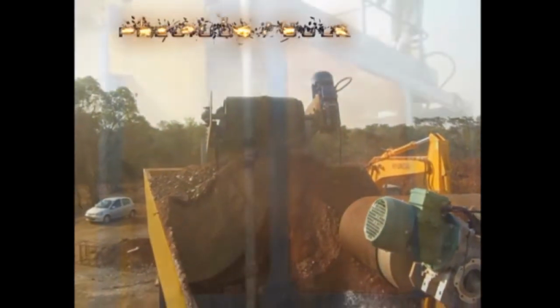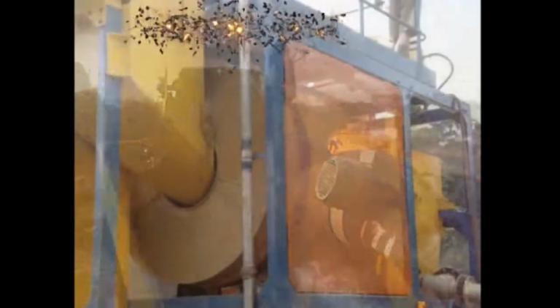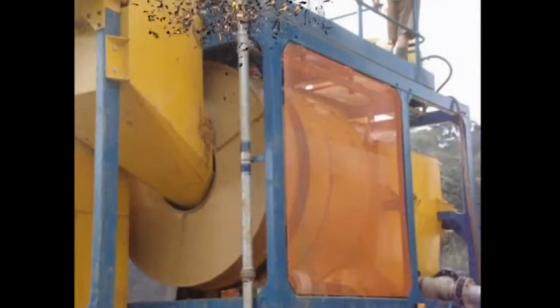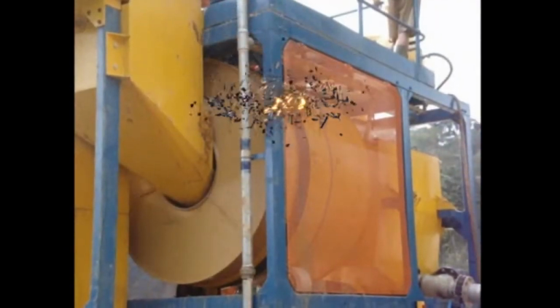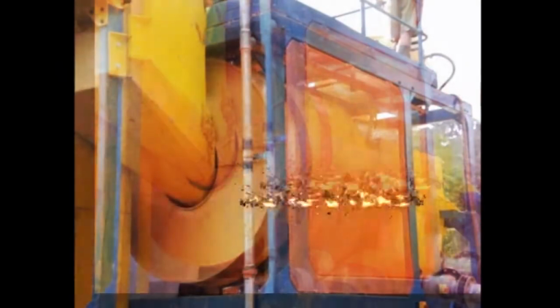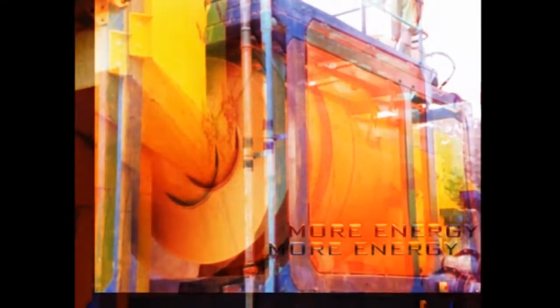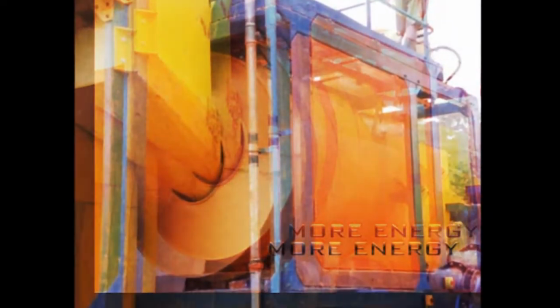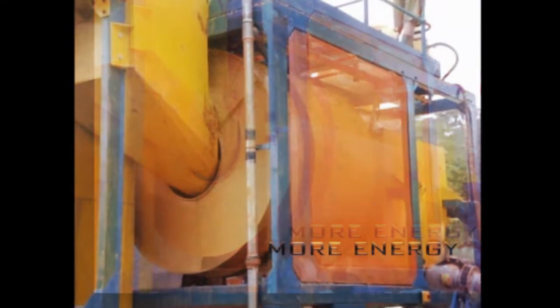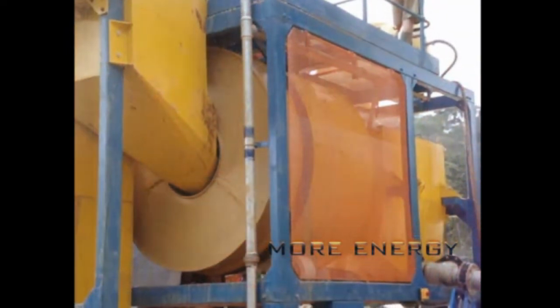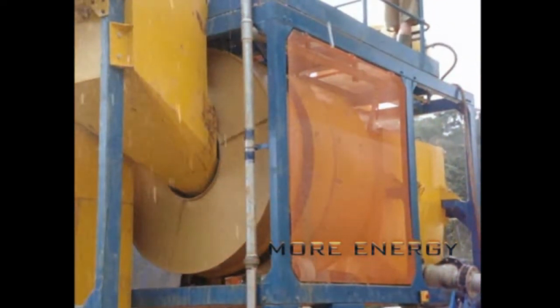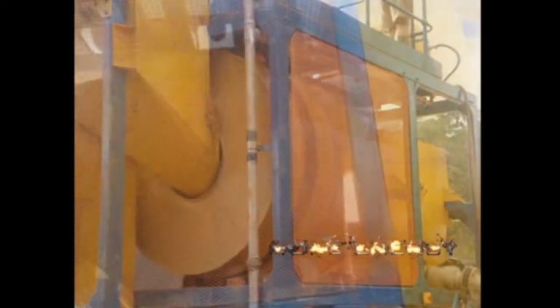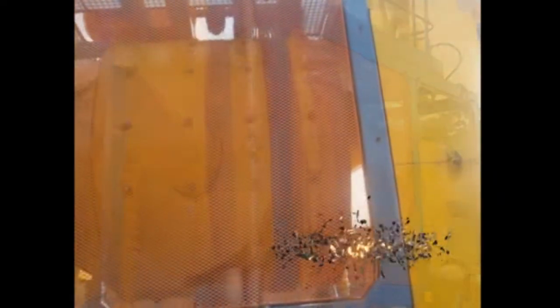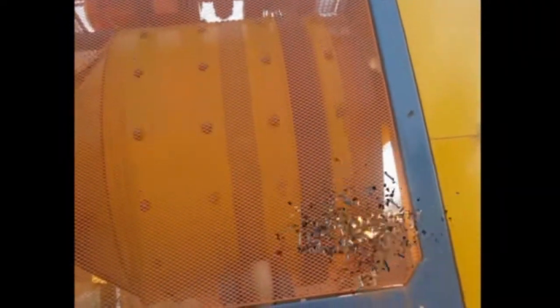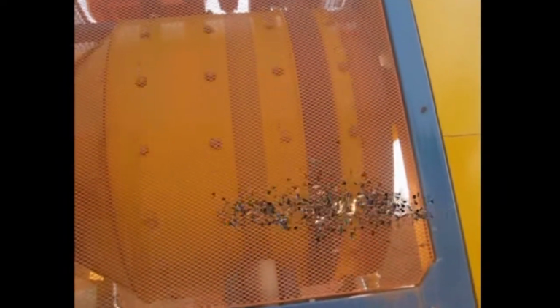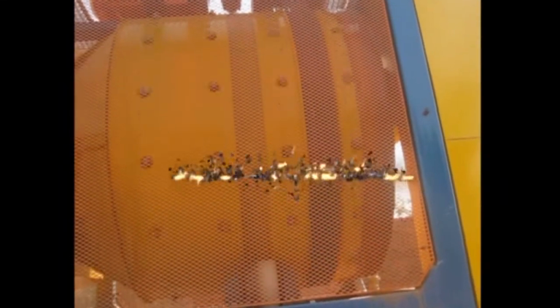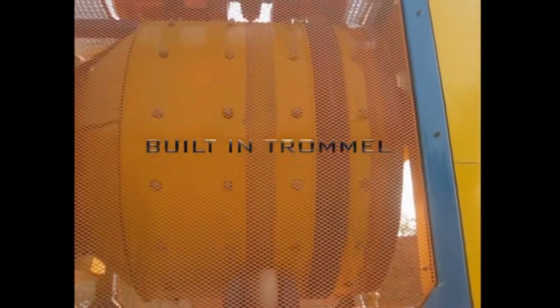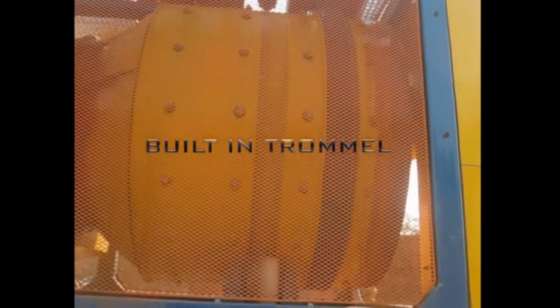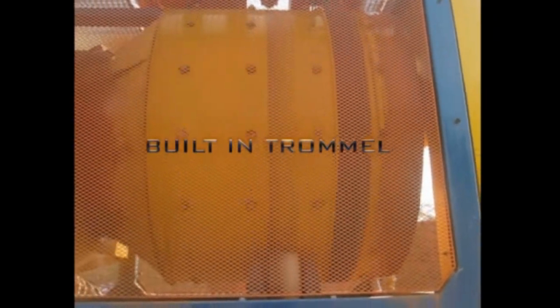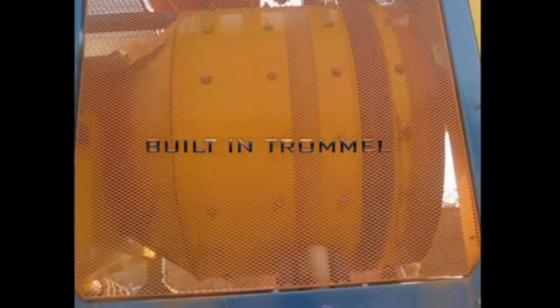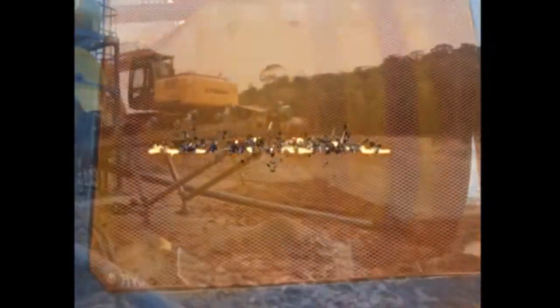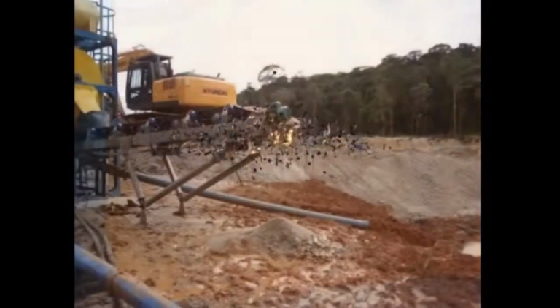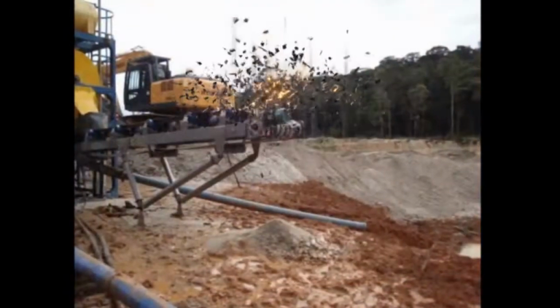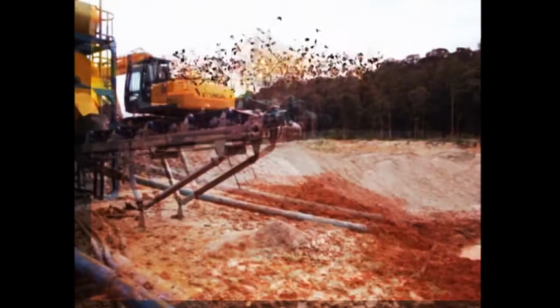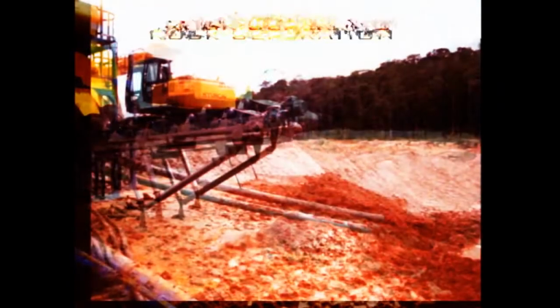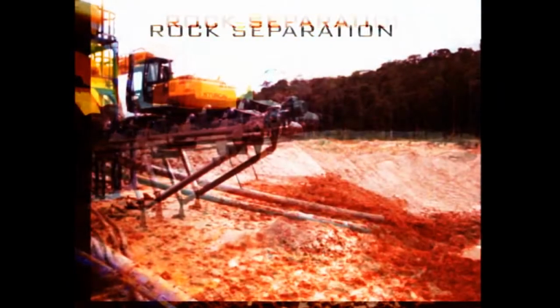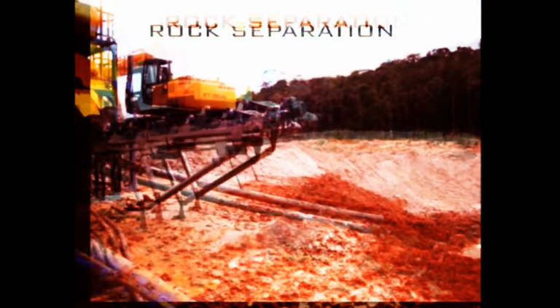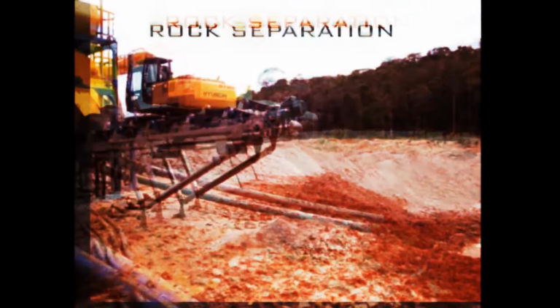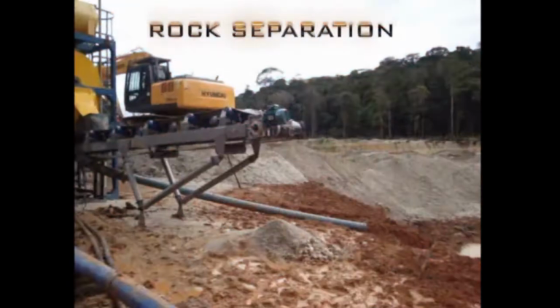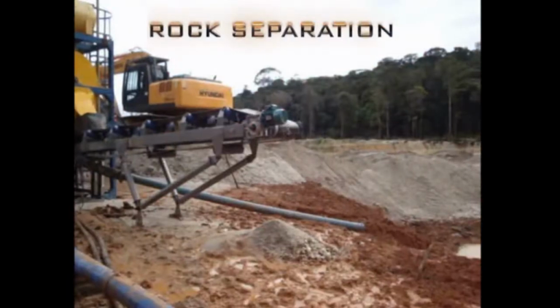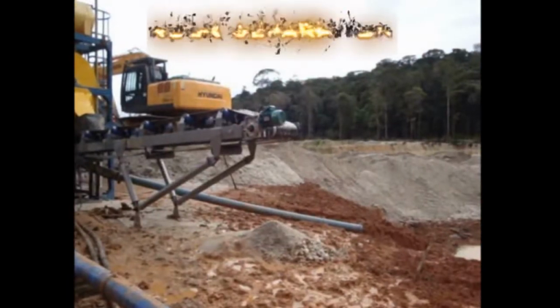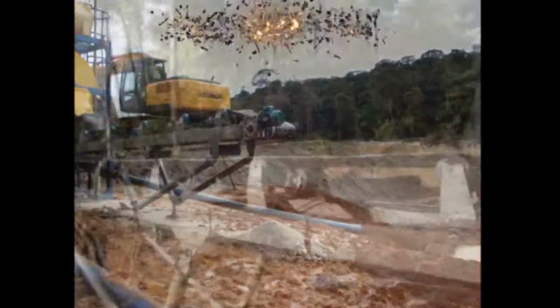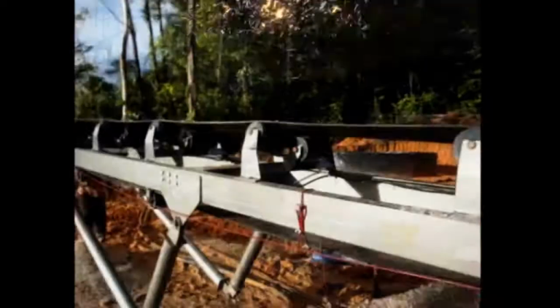Our scrubber has a greater diameter than is conventional, and hence imparts more energy for effective disintegration. The RG also has a built-in drum for effective washing. The rock from clay separation in the scrubber is second to none.